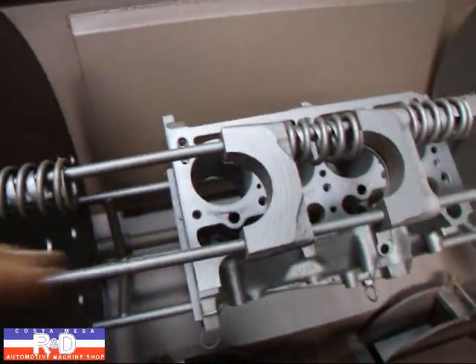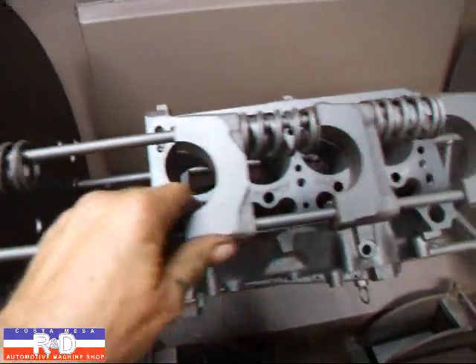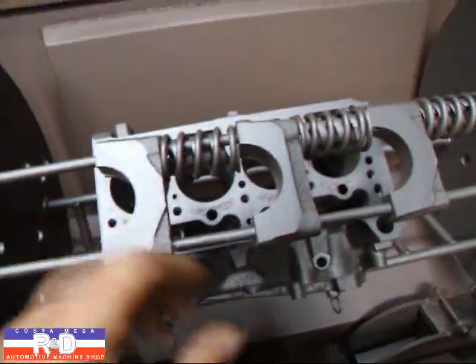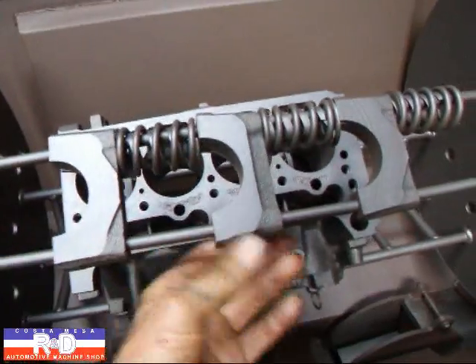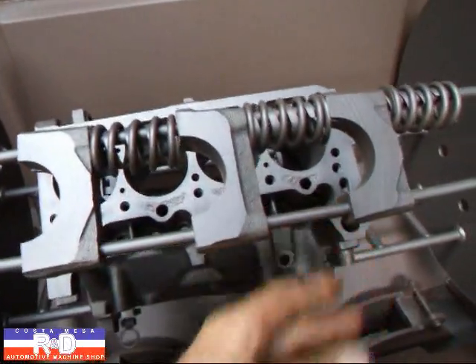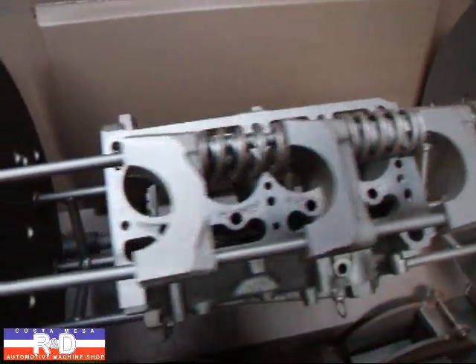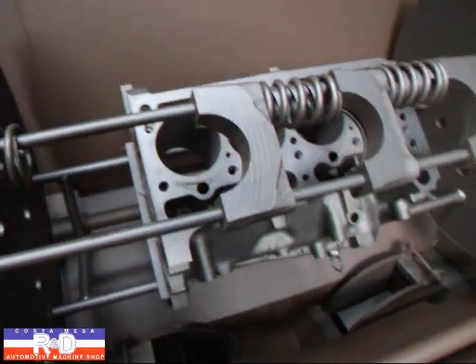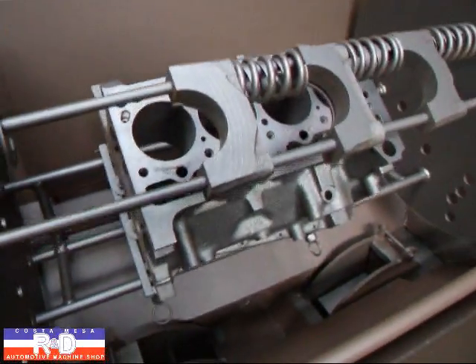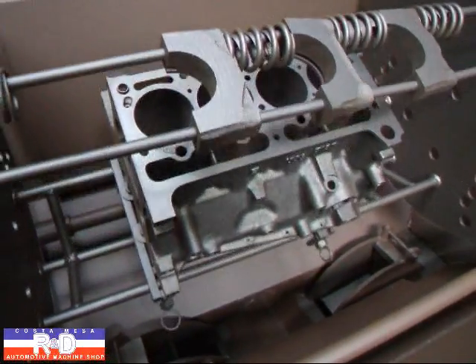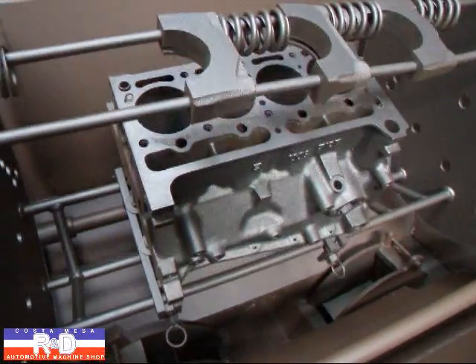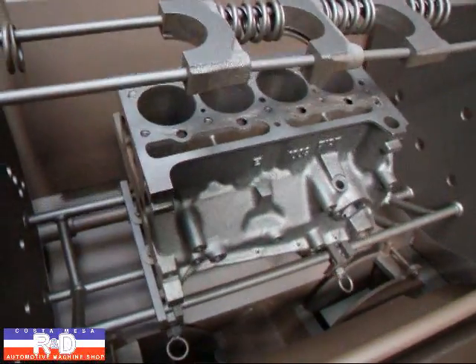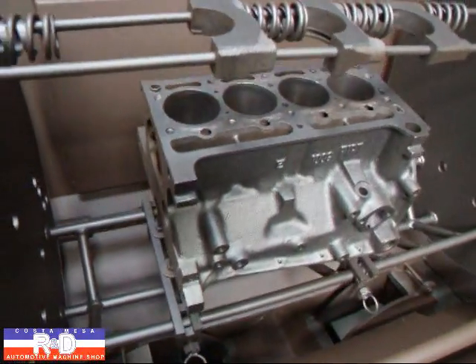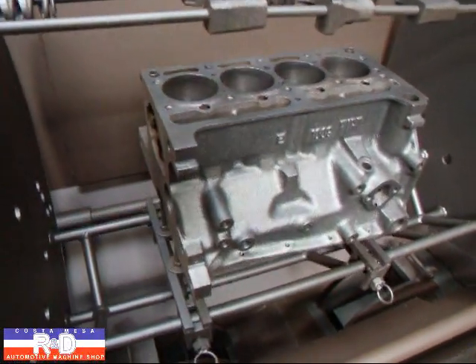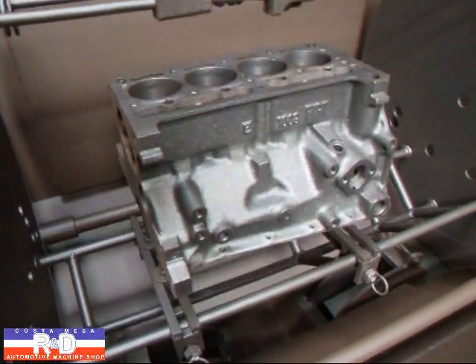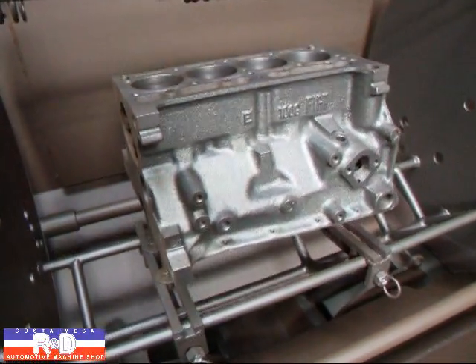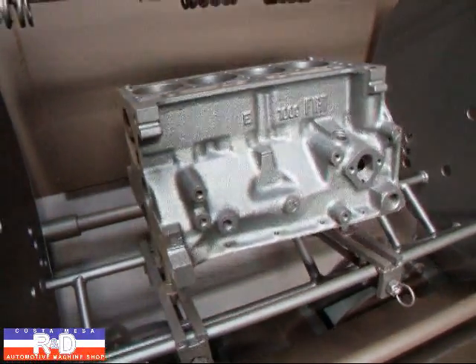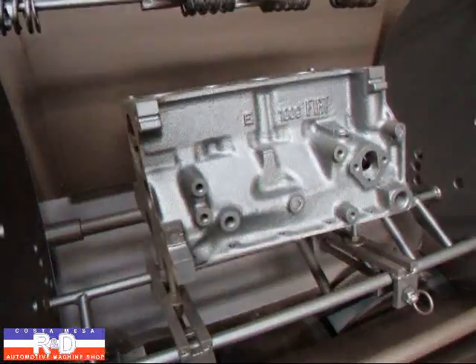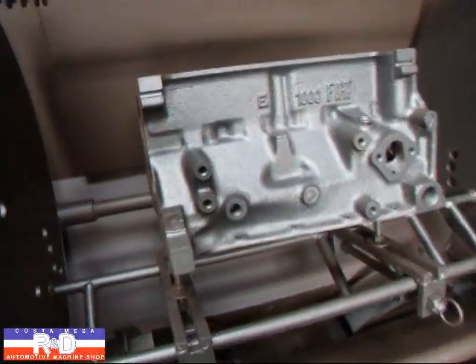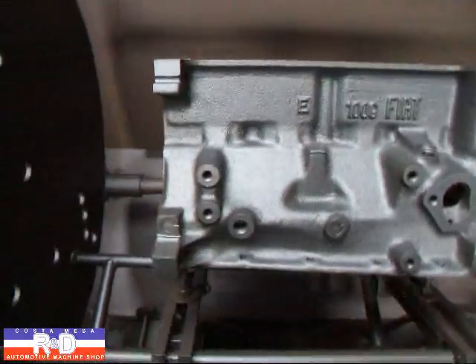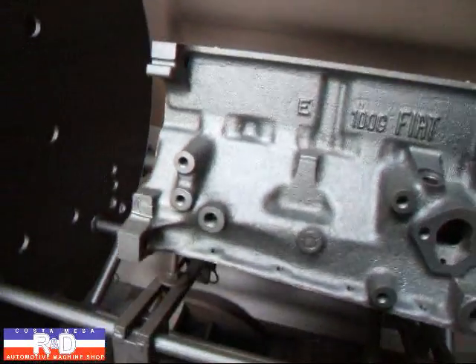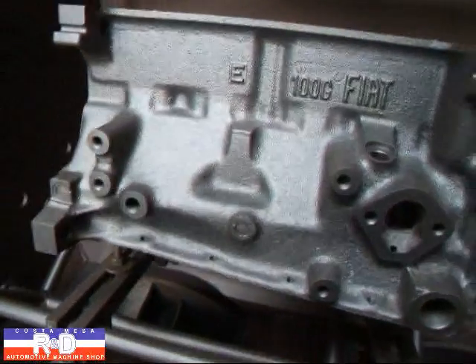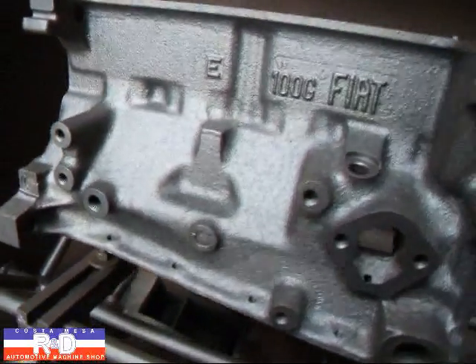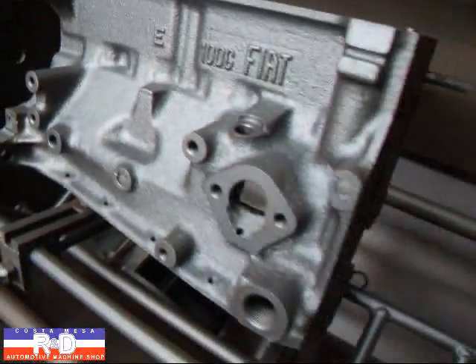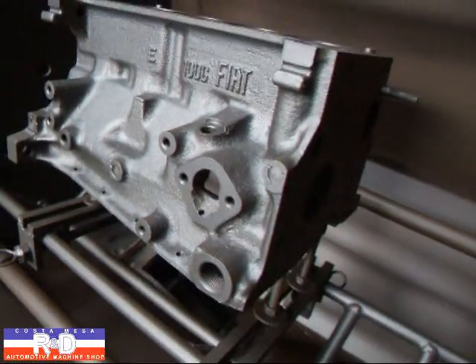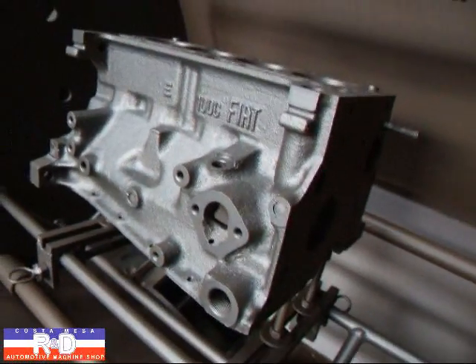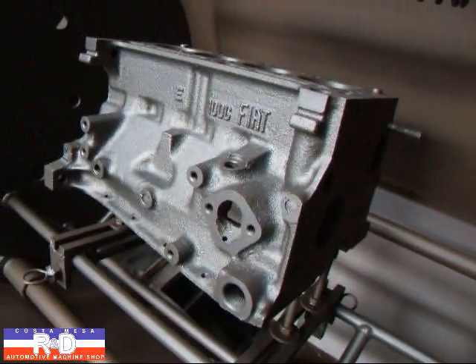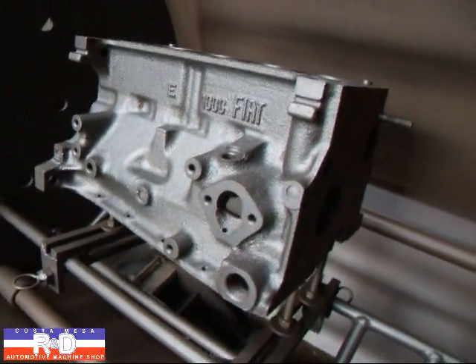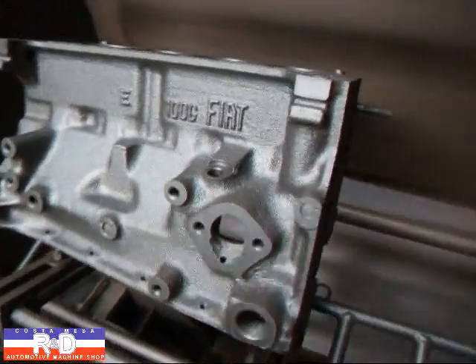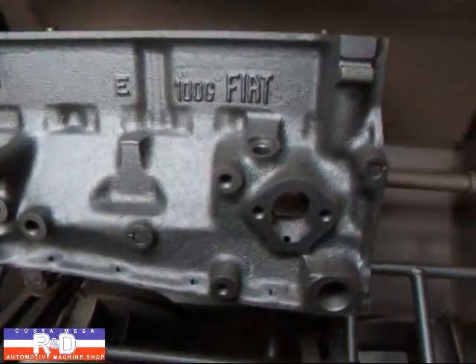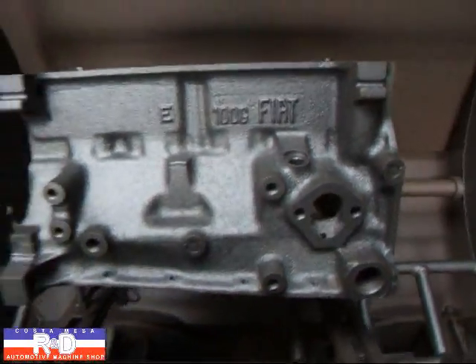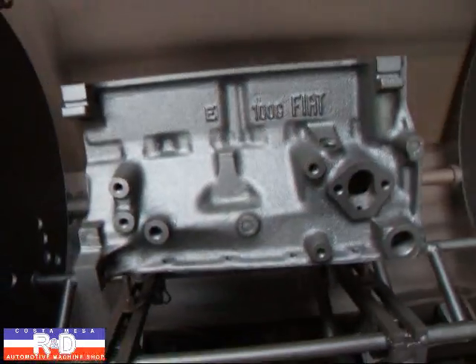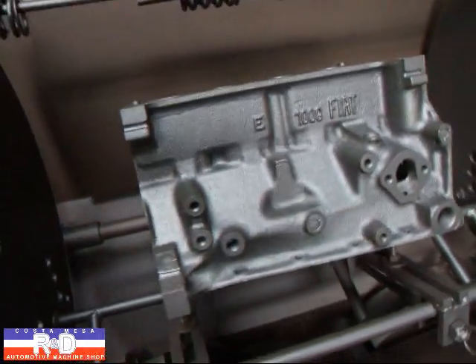If you take a look here you can see that we did the main caps as well, which is one of the nice things about this — you can do everything at one time. As you can see they come out real clean.